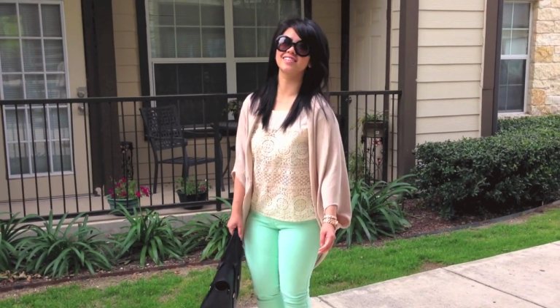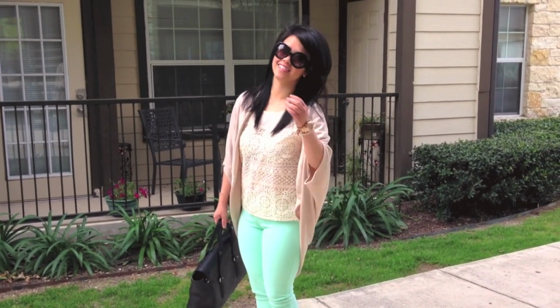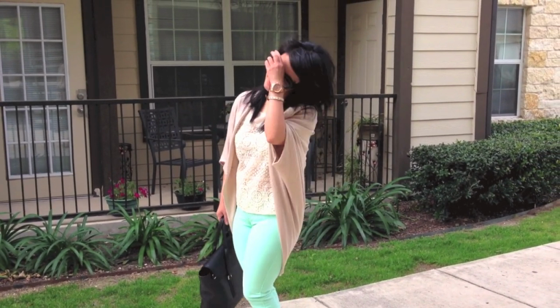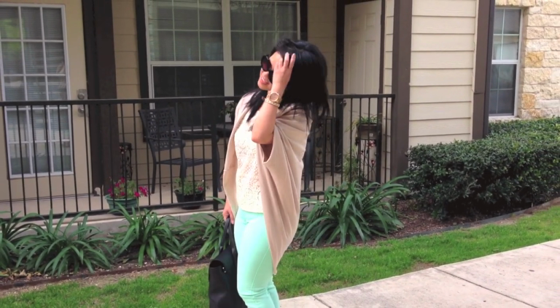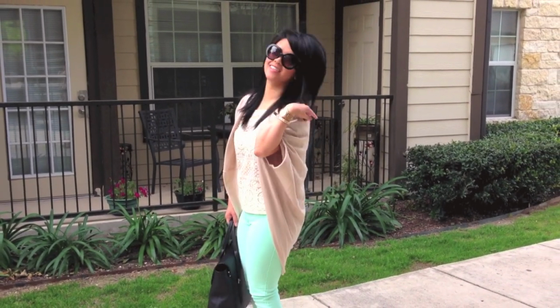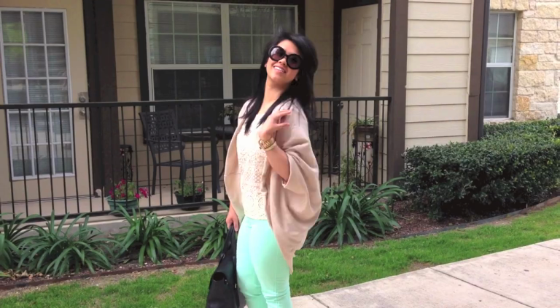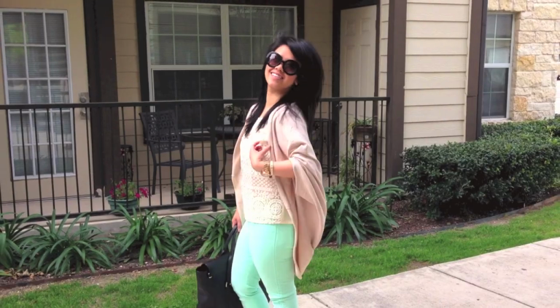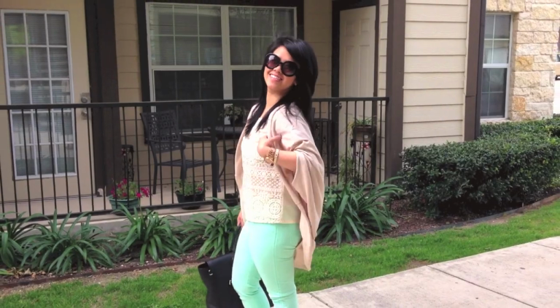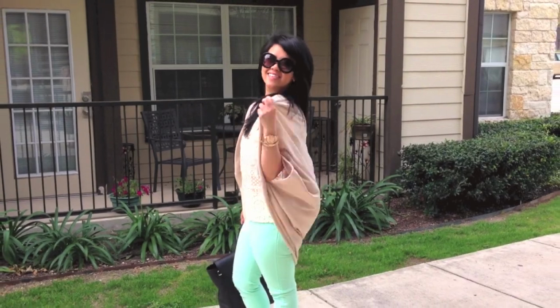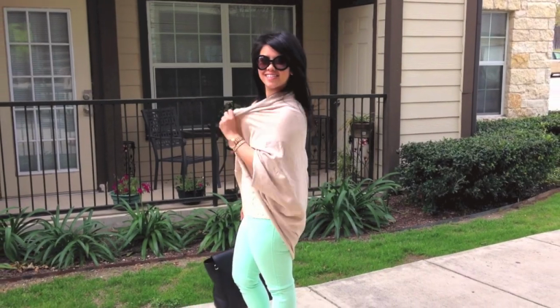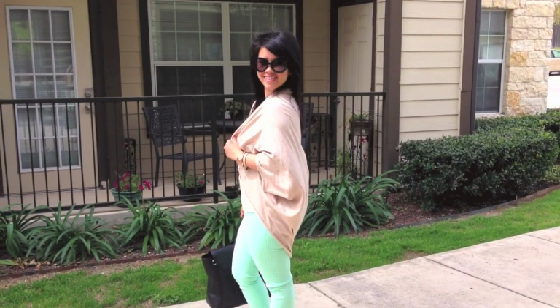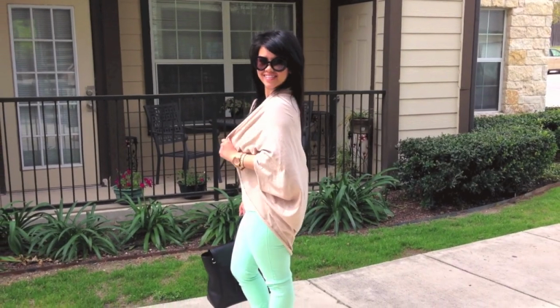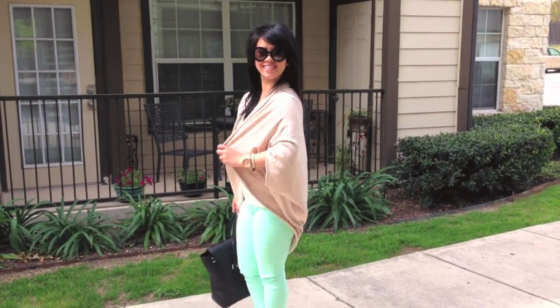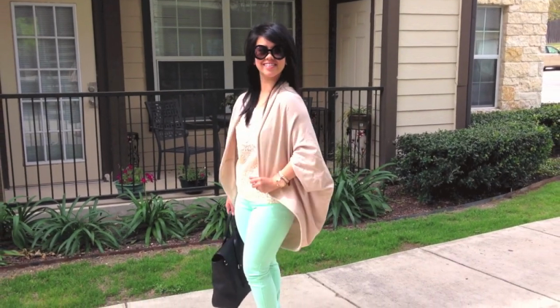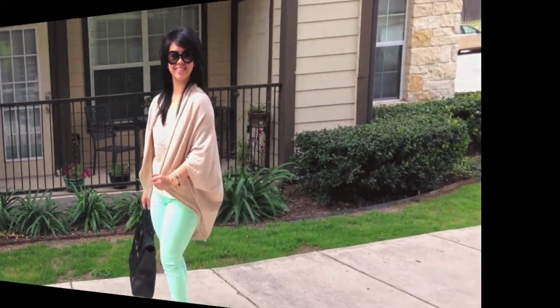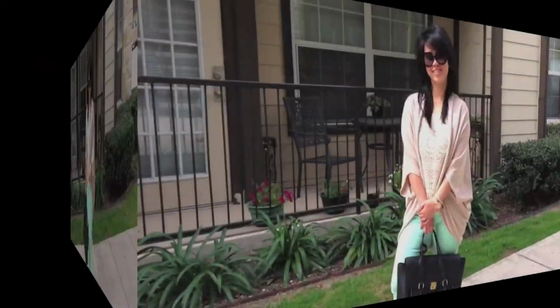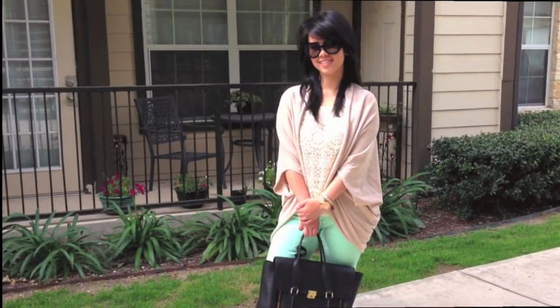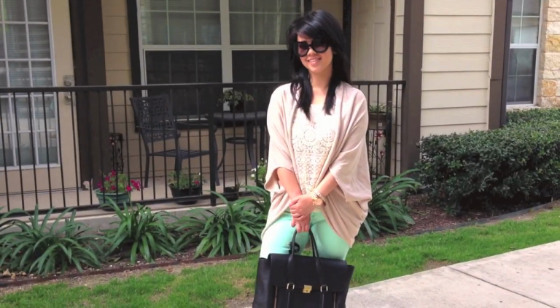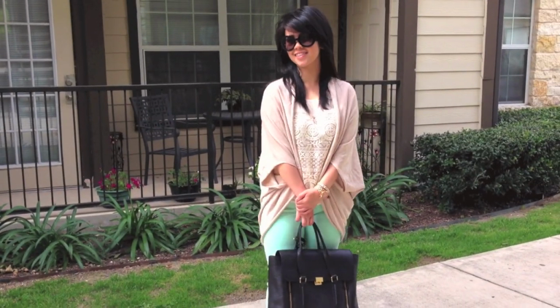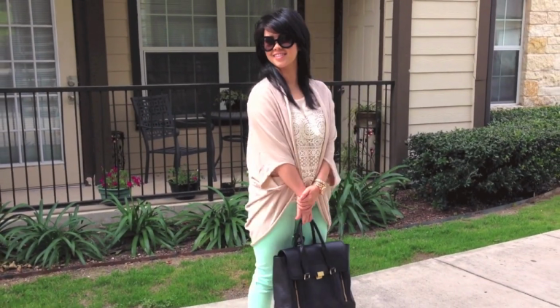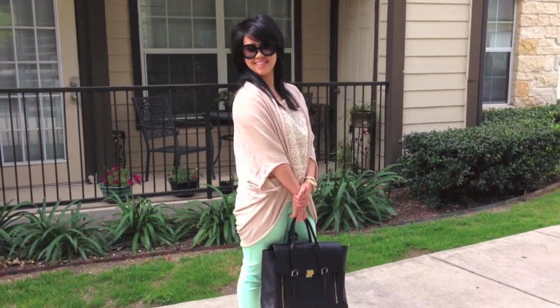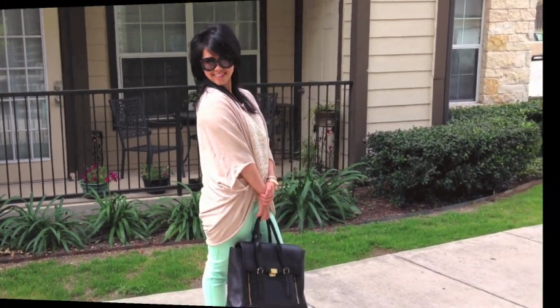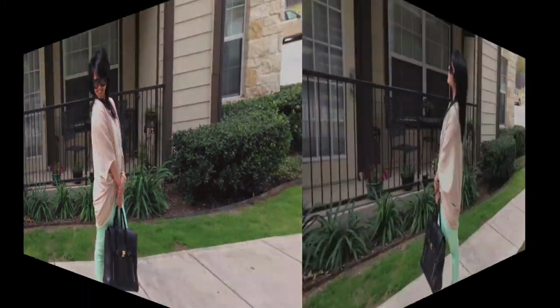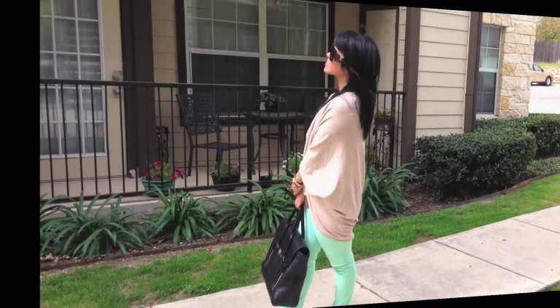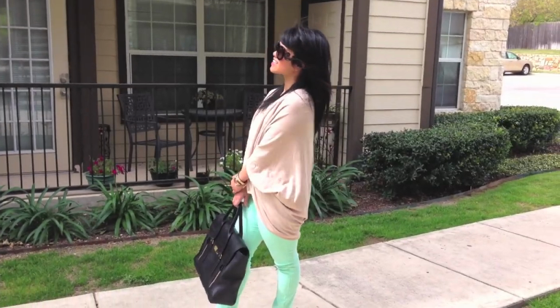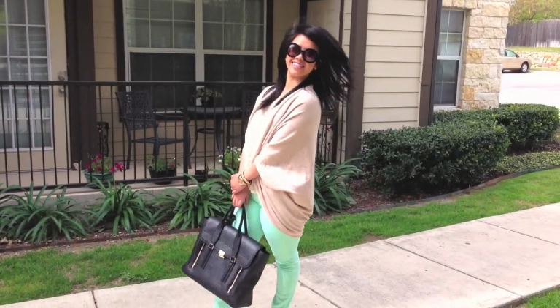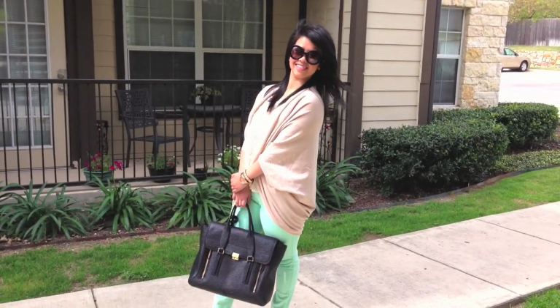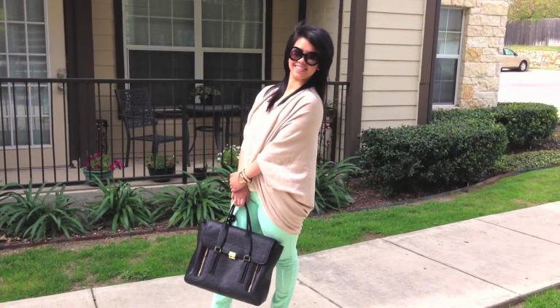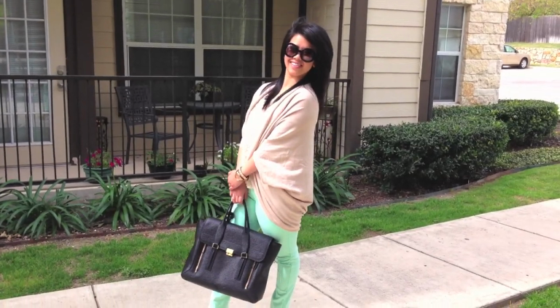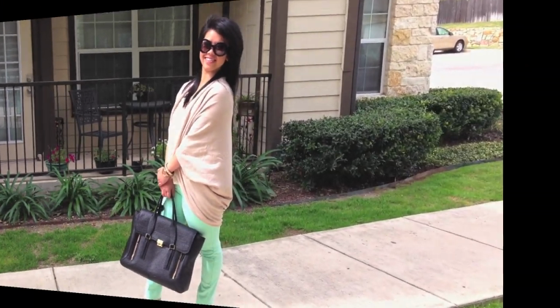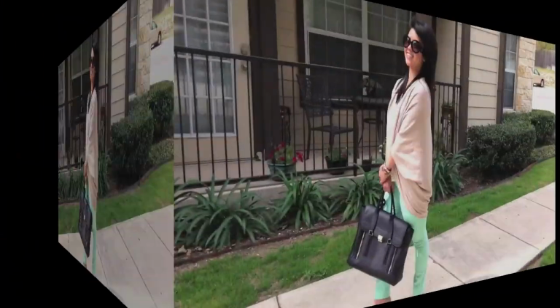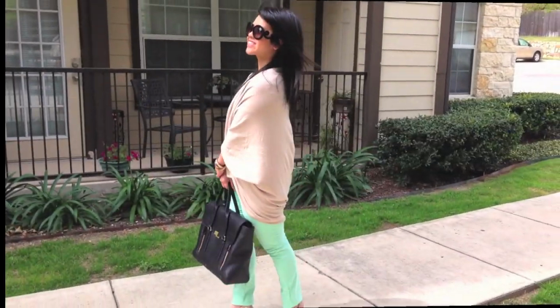I balanced it out by wearing heels just because I am so short. But definitely this is an outfit that I would wear to the airport or just simply when I have errands to run.